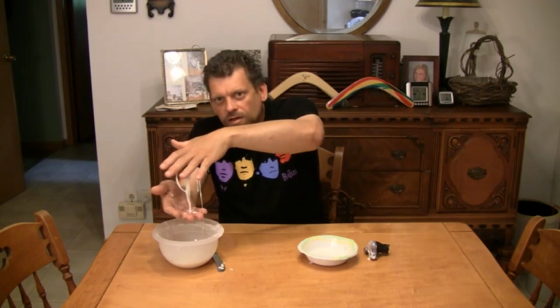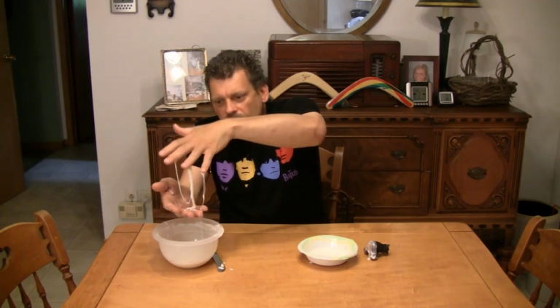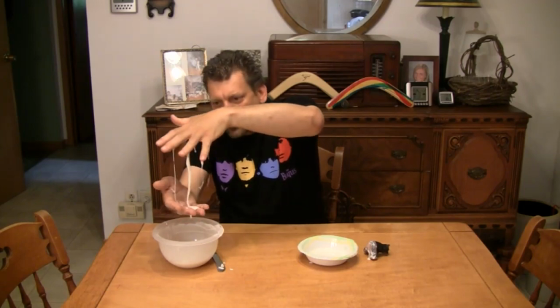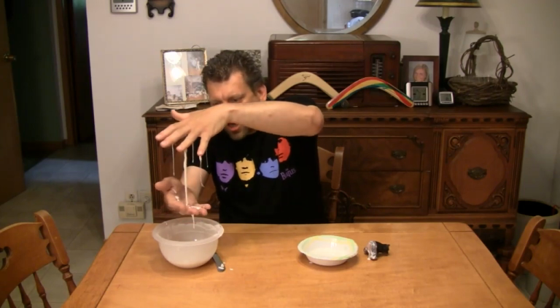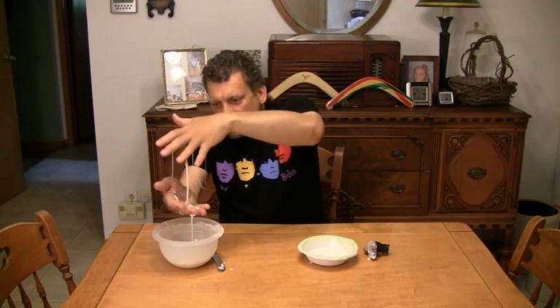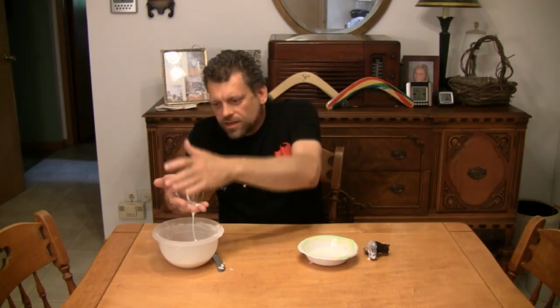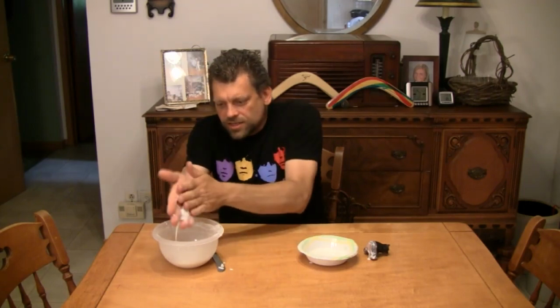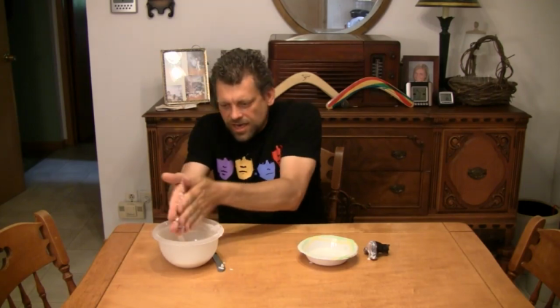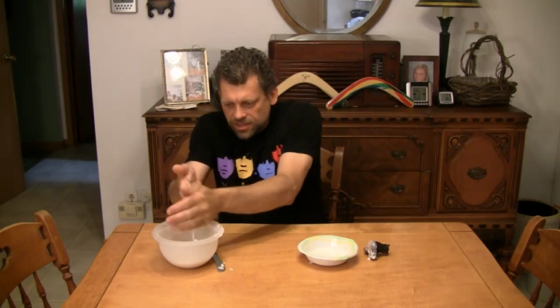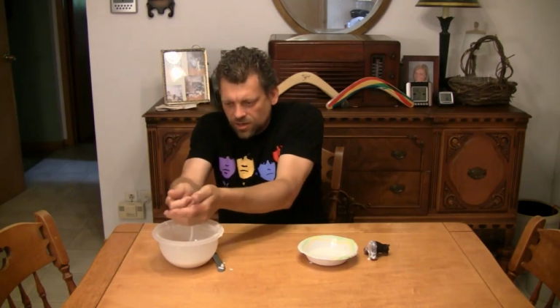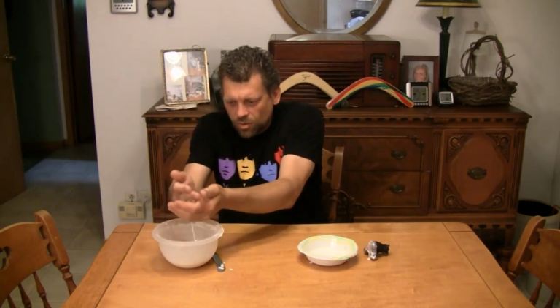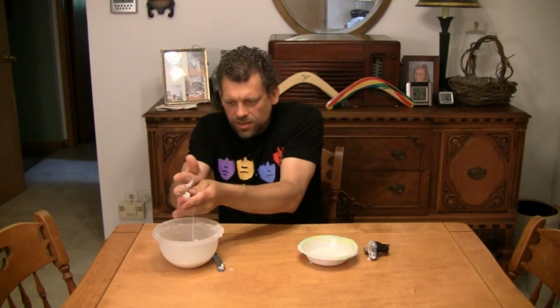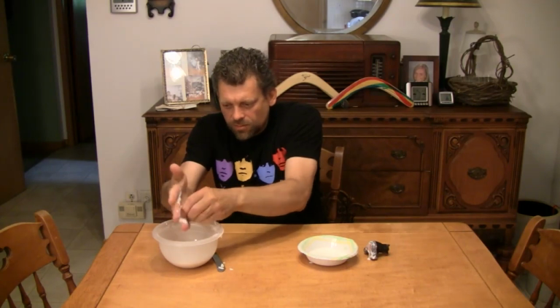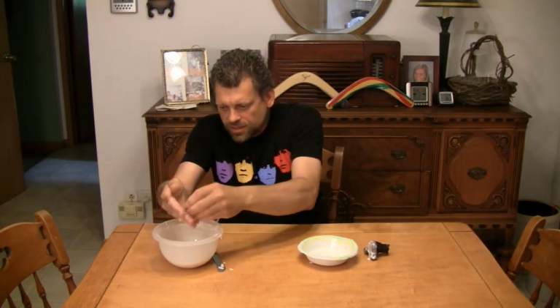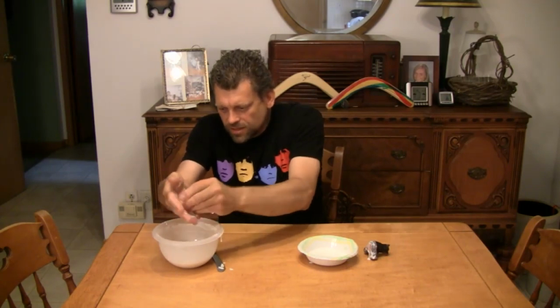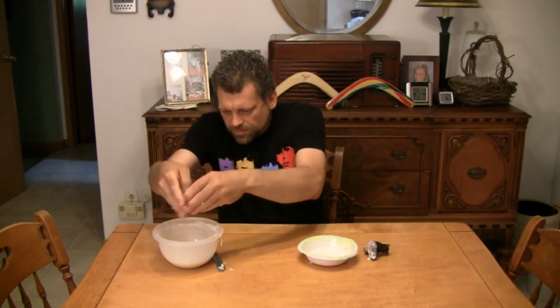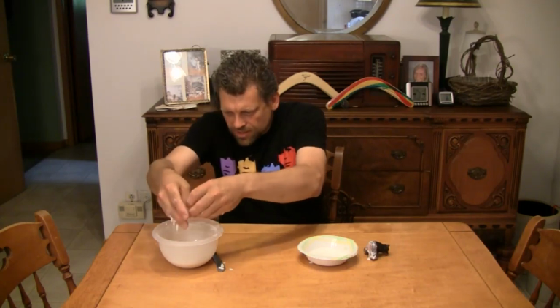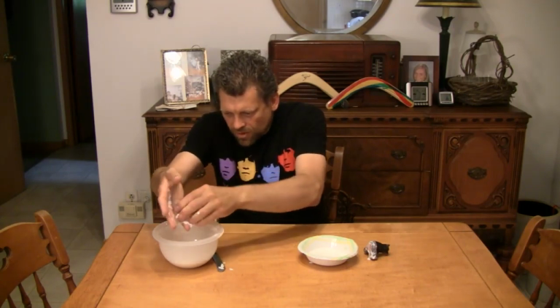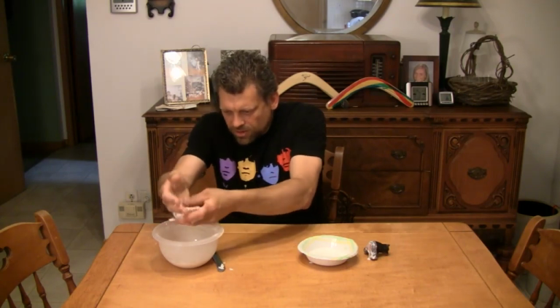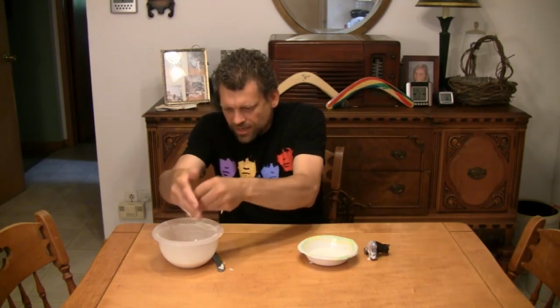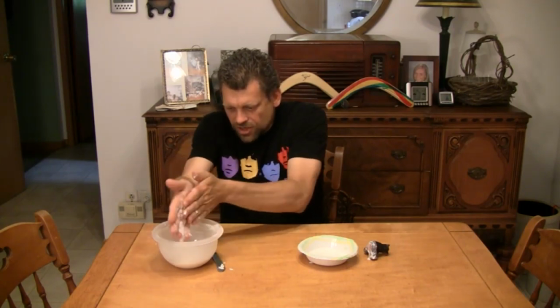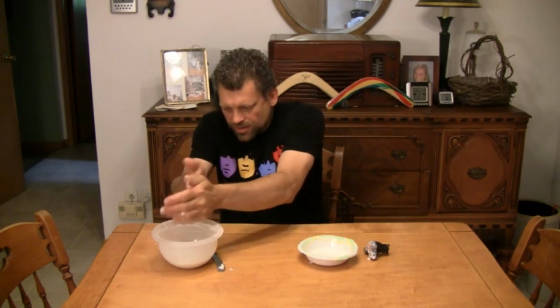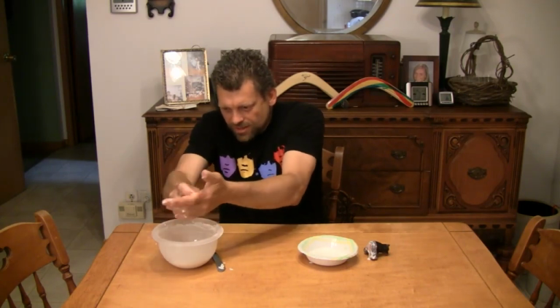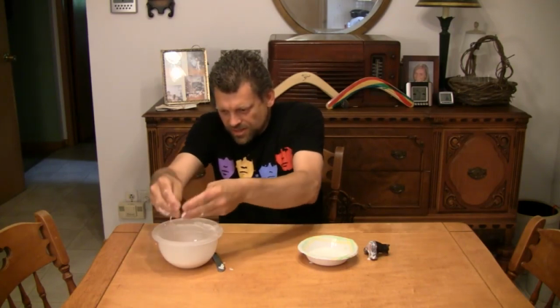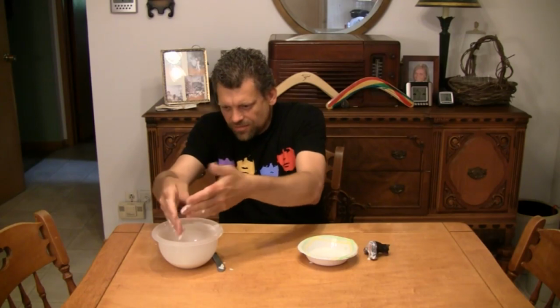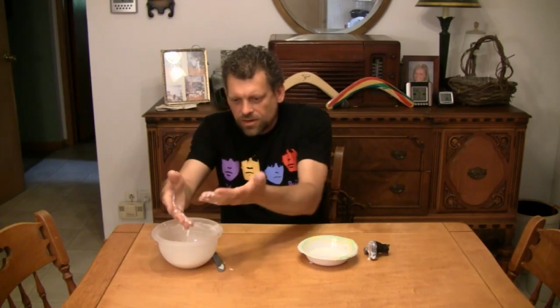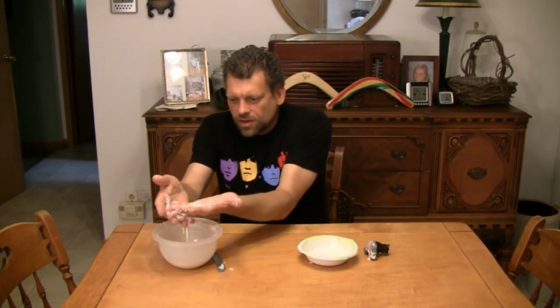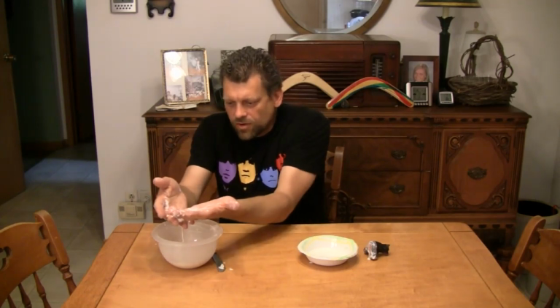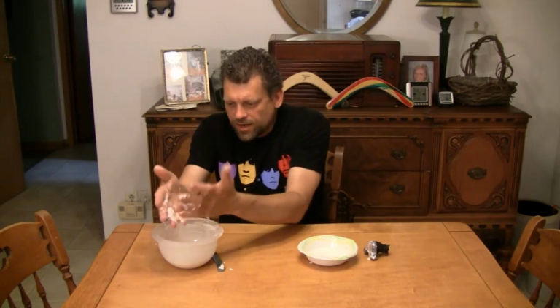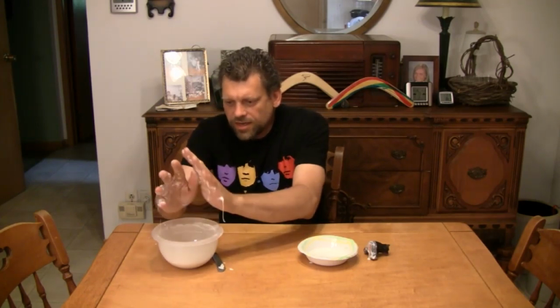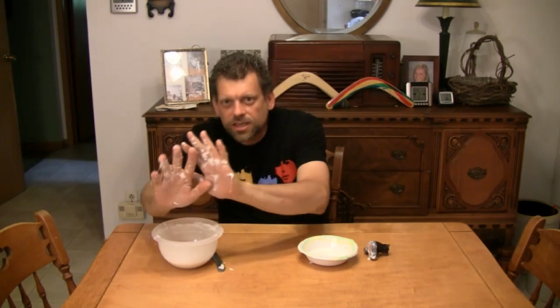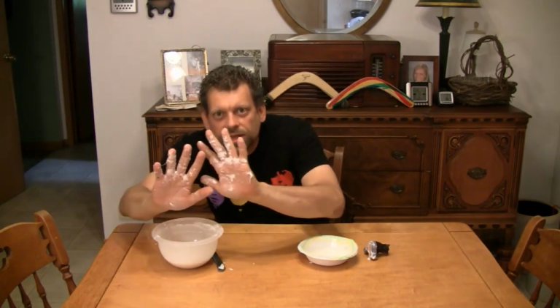From liquid to solid, instantaneously. Roll it, crumble it — pieces of it fall. Look at that, like snow. Just pieces everywhere, all over your hand. It's a liquid again.